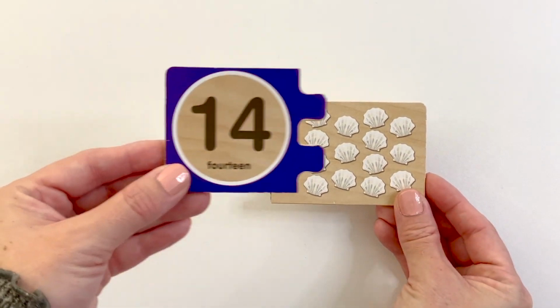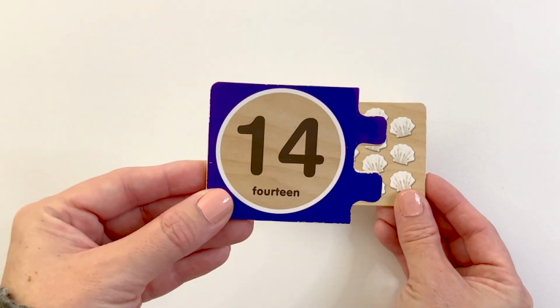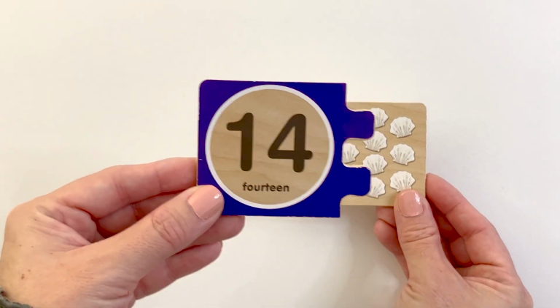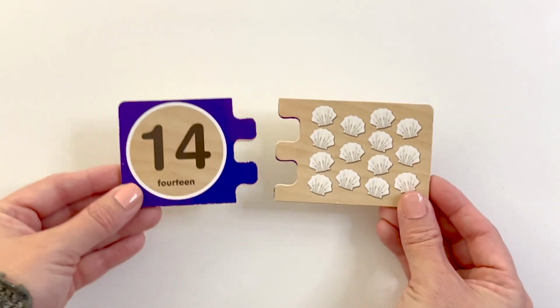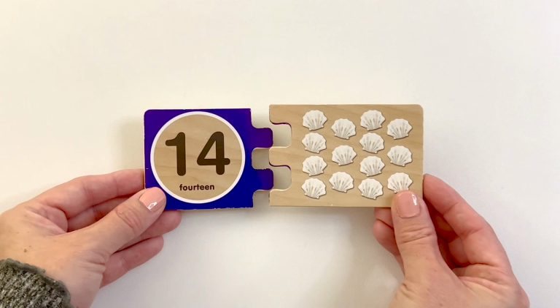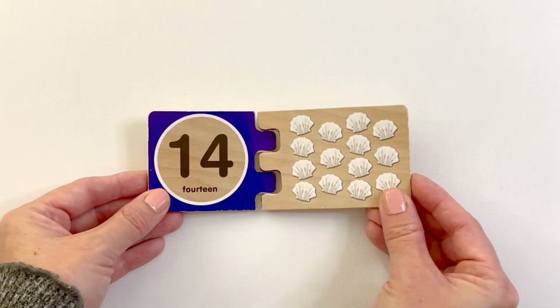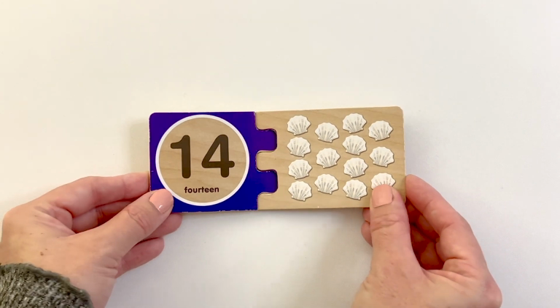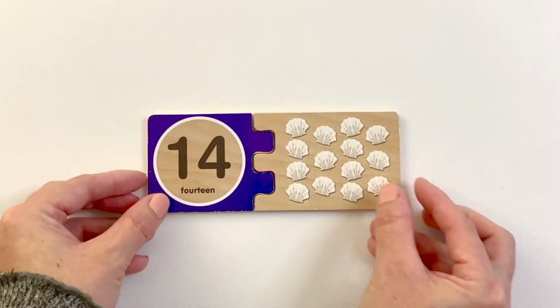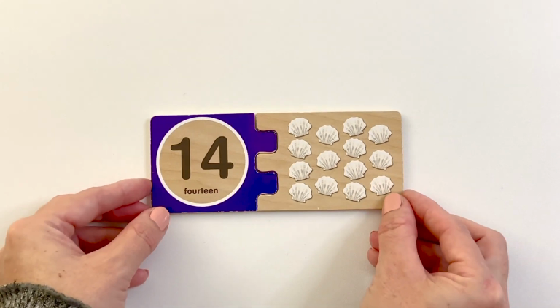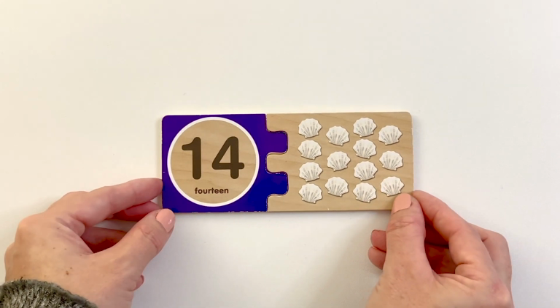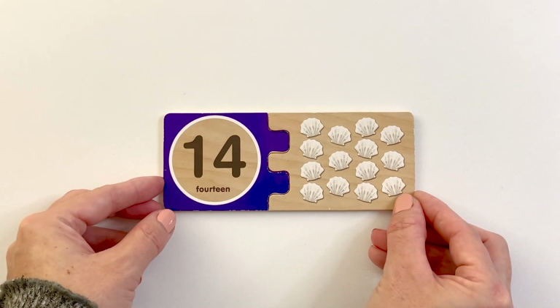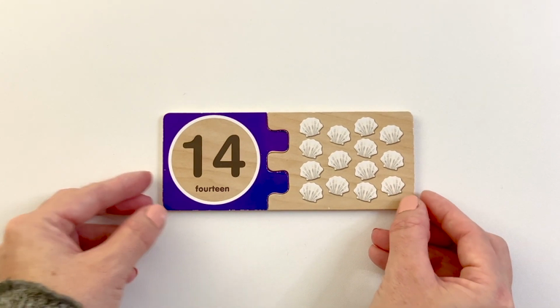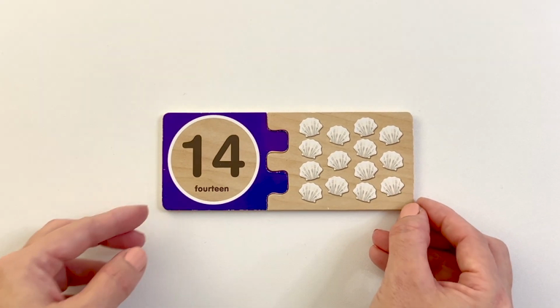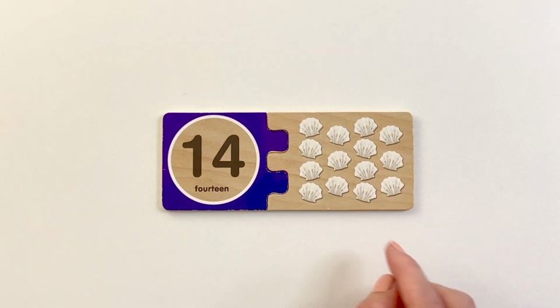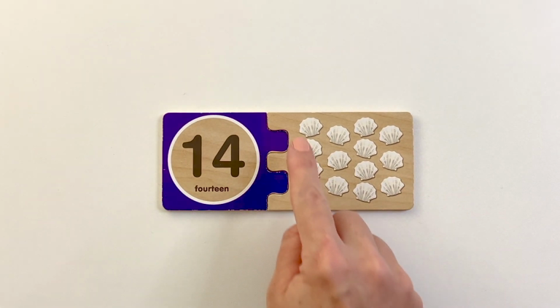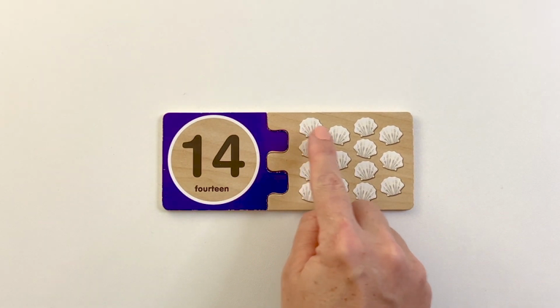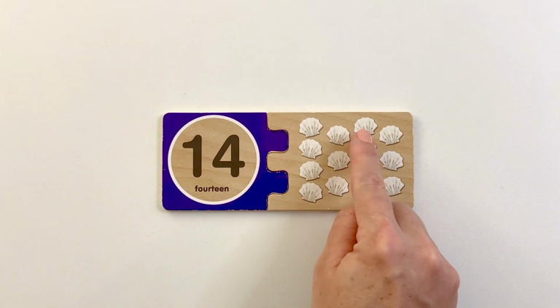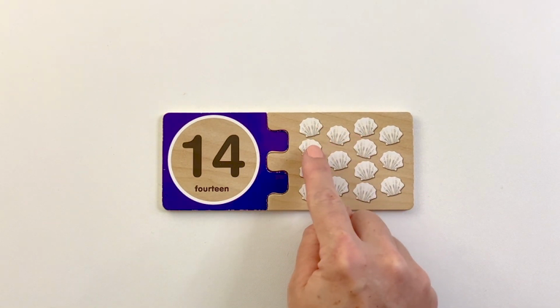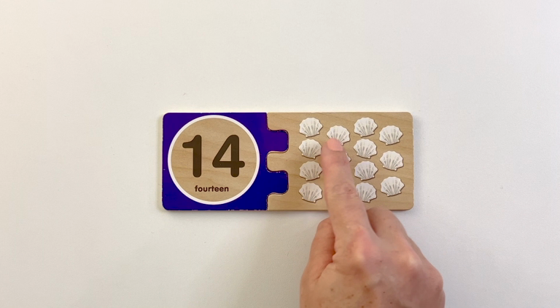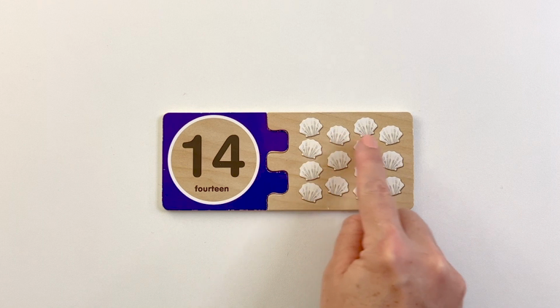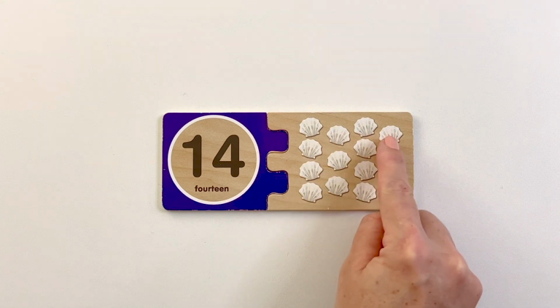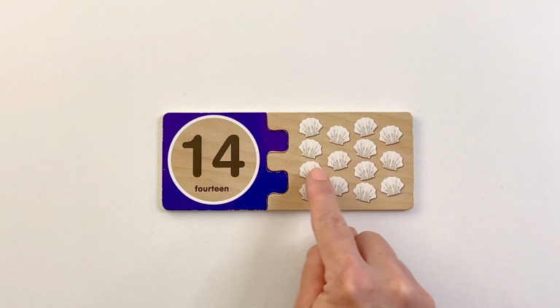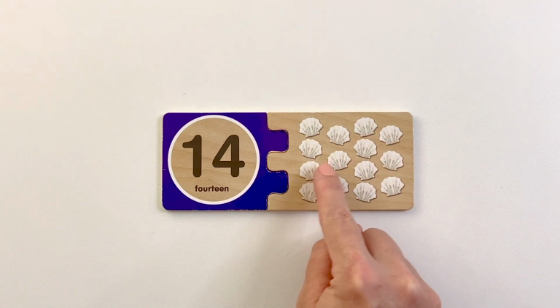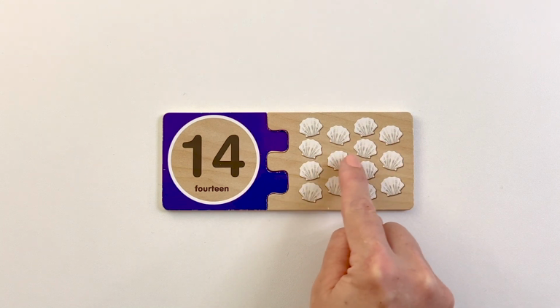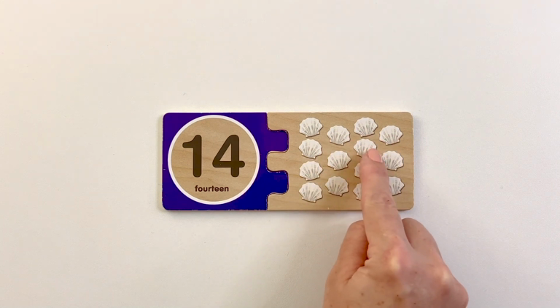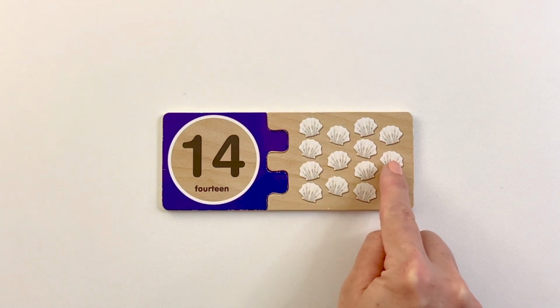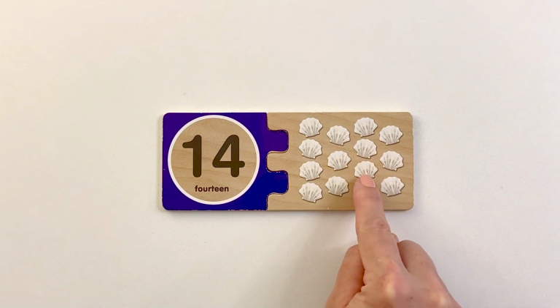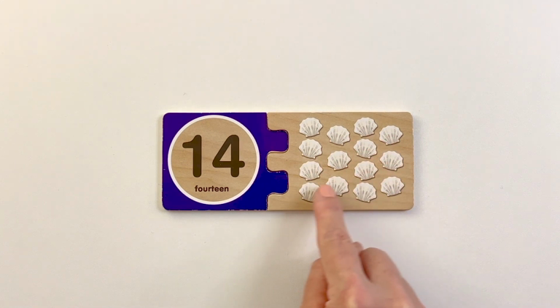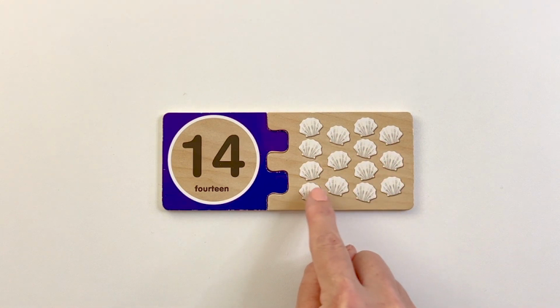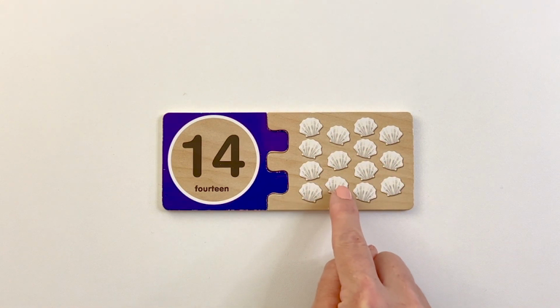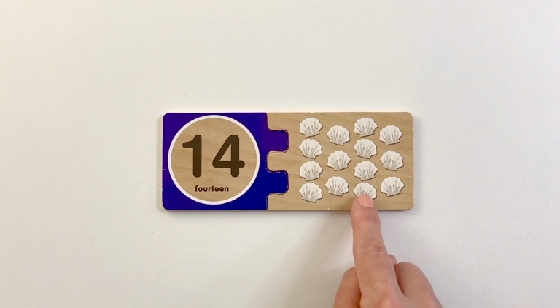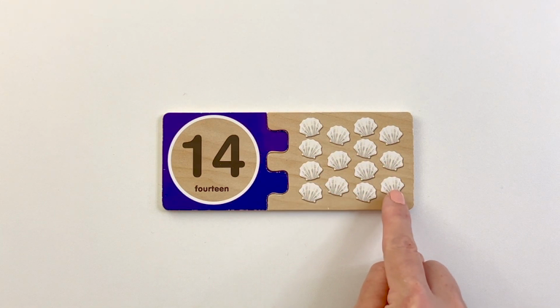Number fourteen. Fourteen shells. One, two, three, four, five, six, seven, eight, nine, ten, eleven, twelve, thirteen, fourteen.